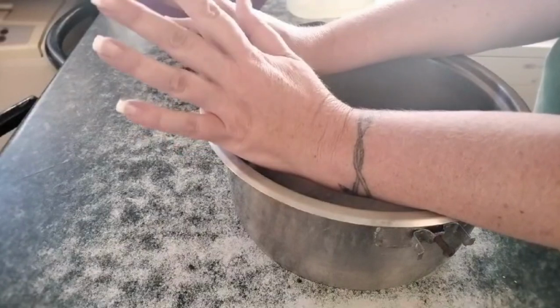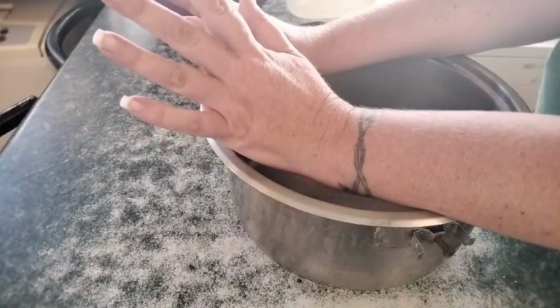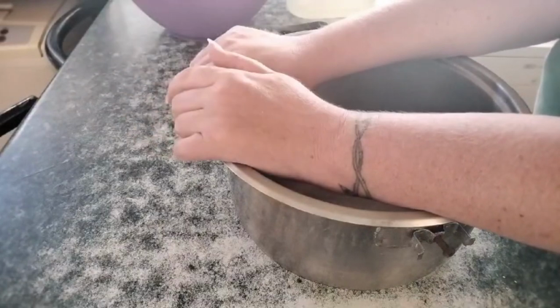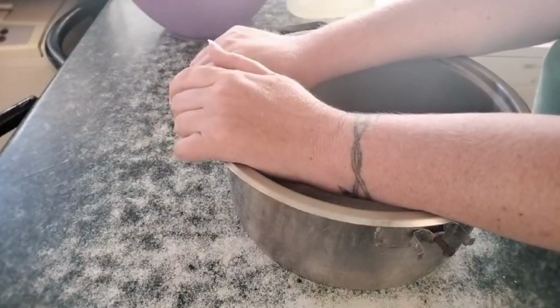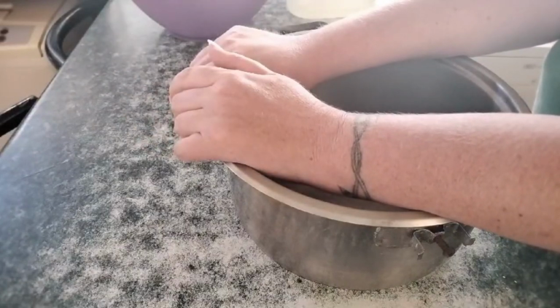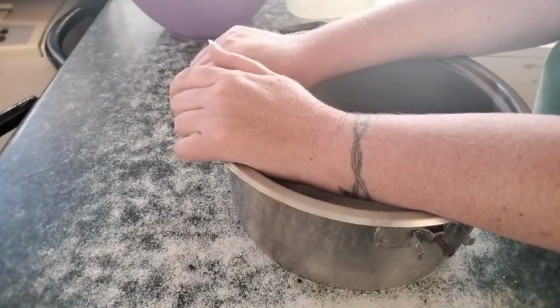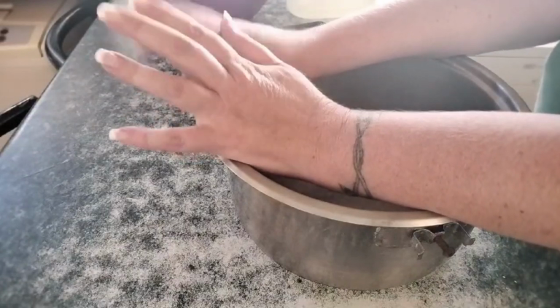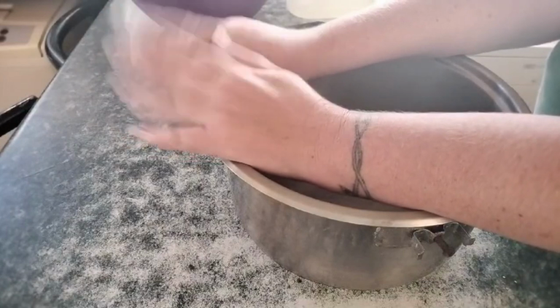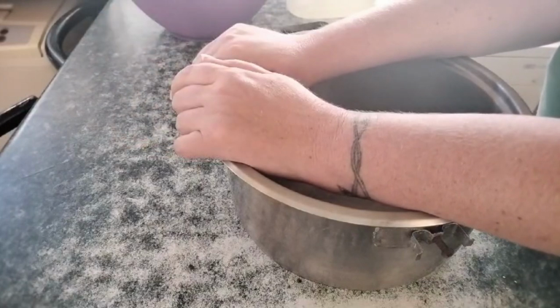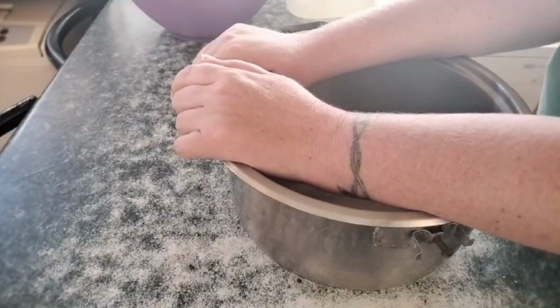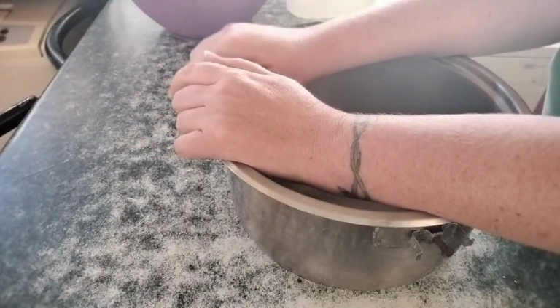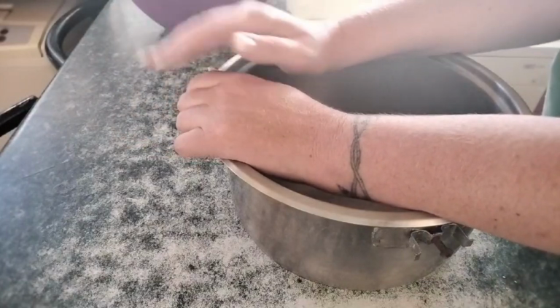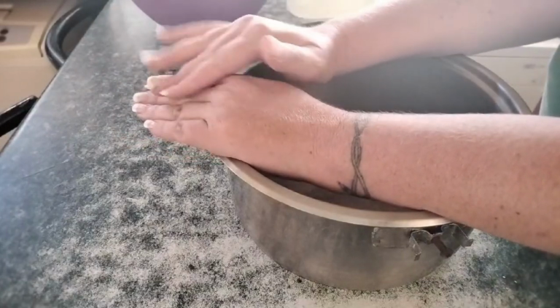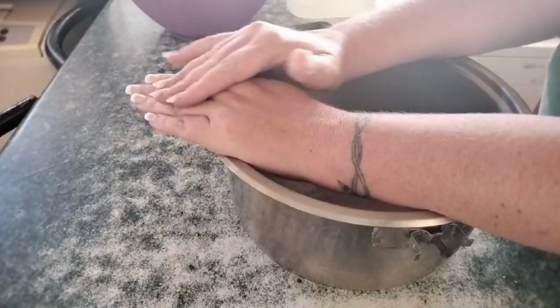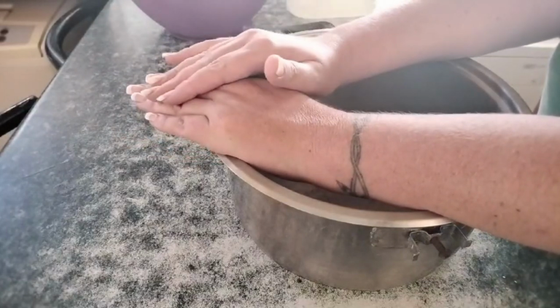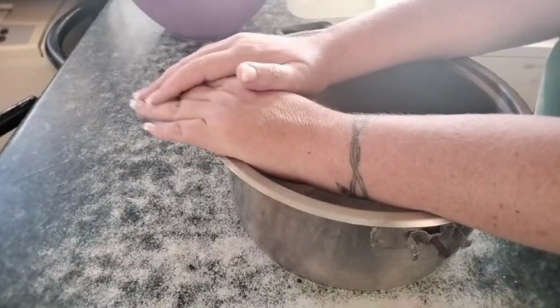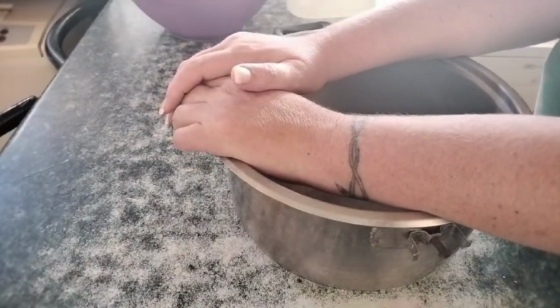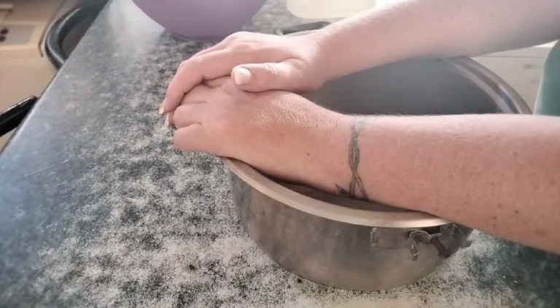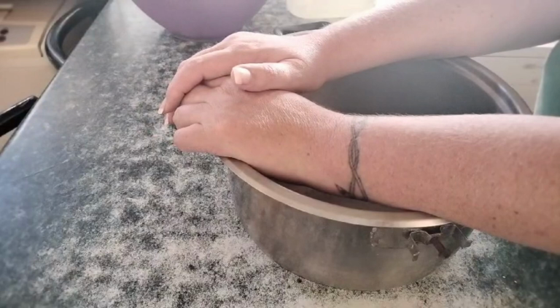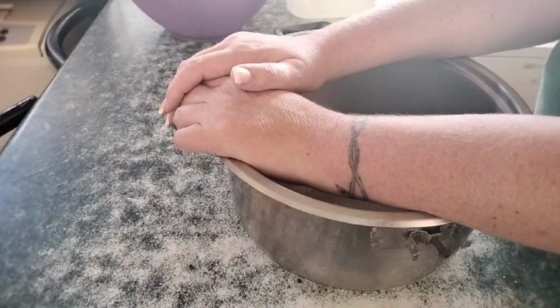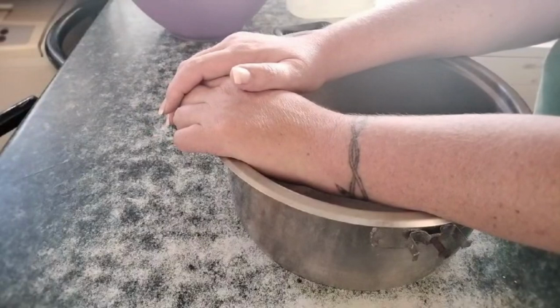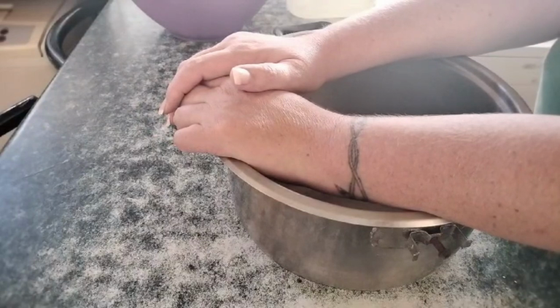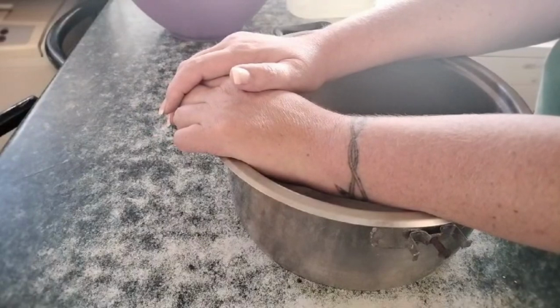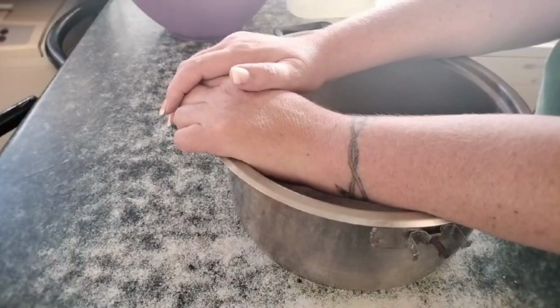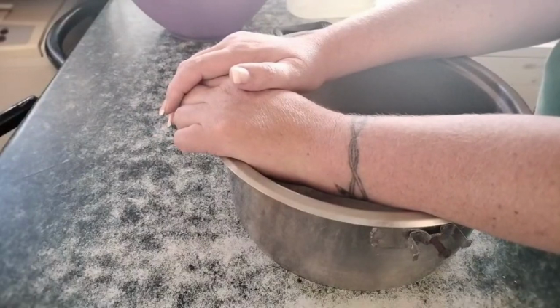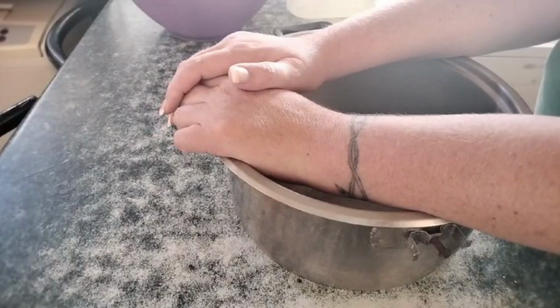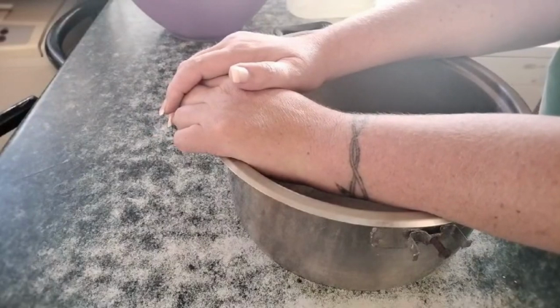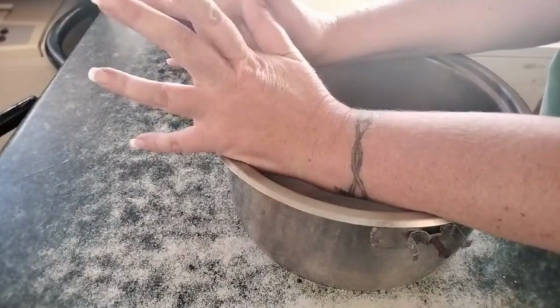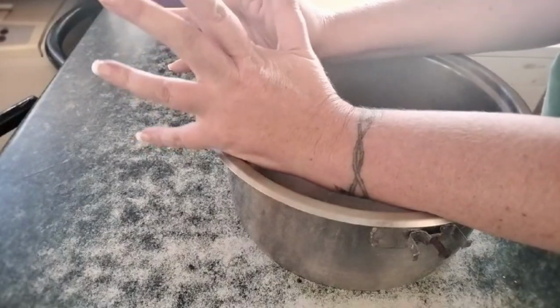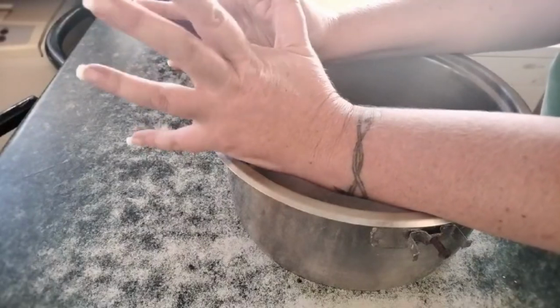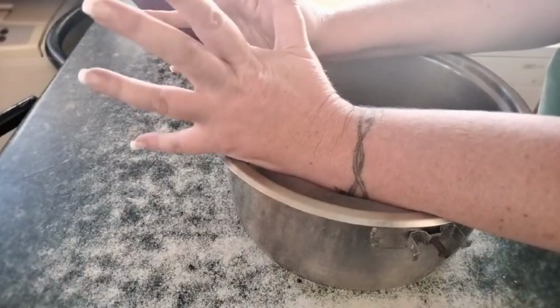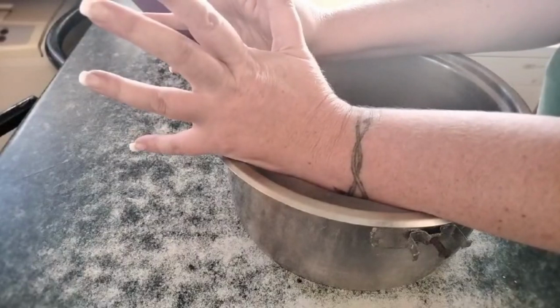I'm probably gonna try soap making with it. My first attempted soap making was a bit of a disaster, so I think I'm gonna give it a try again with a more solid fat.